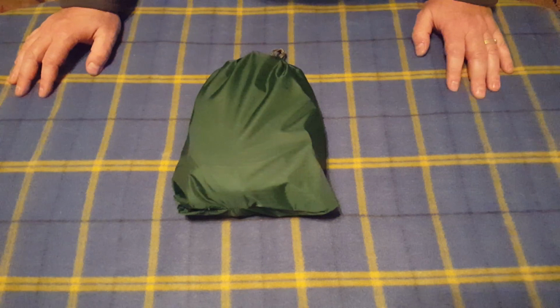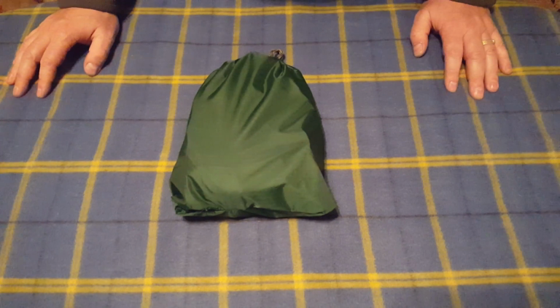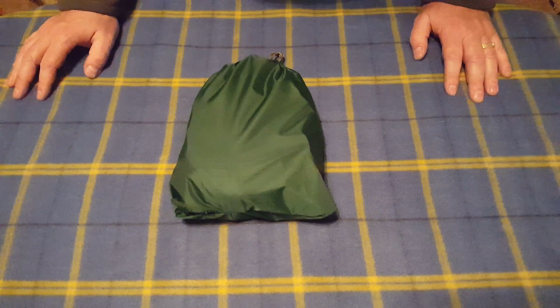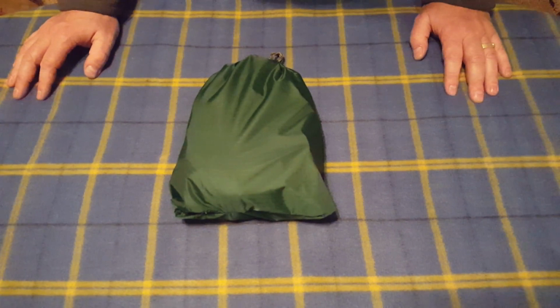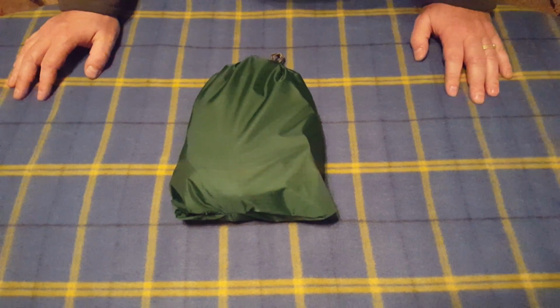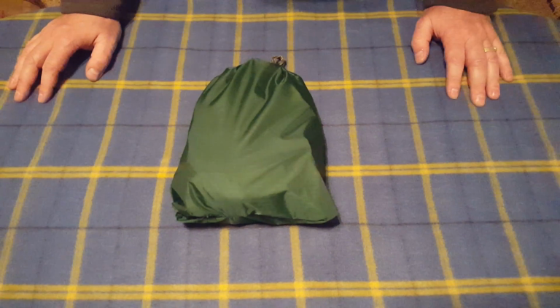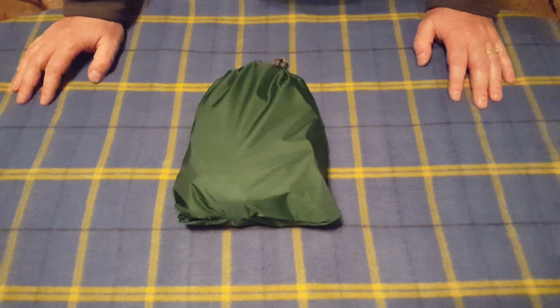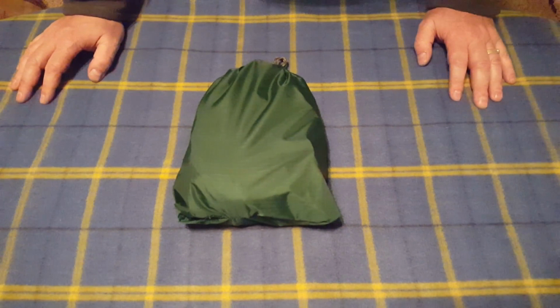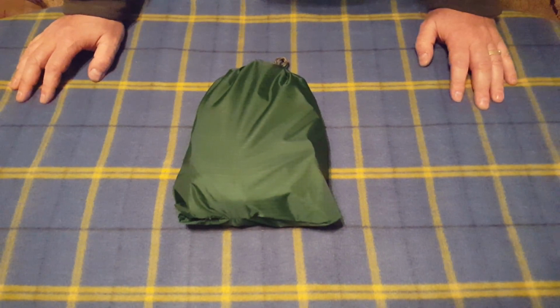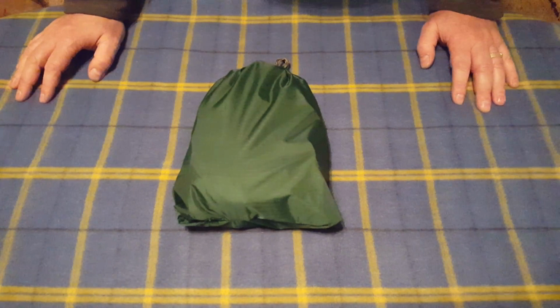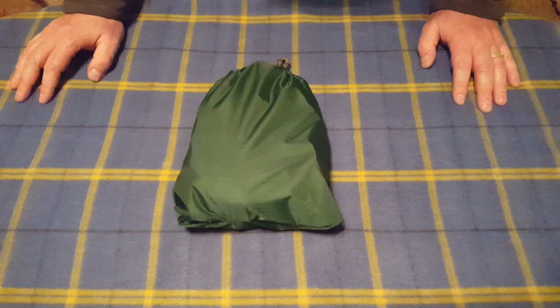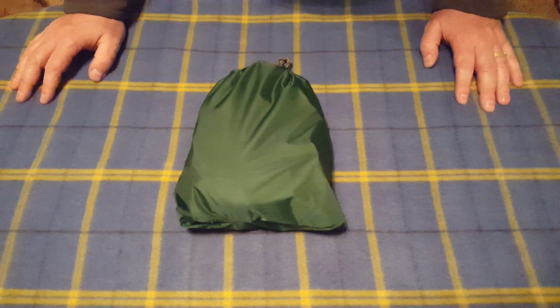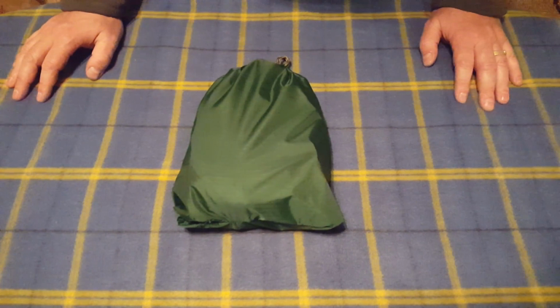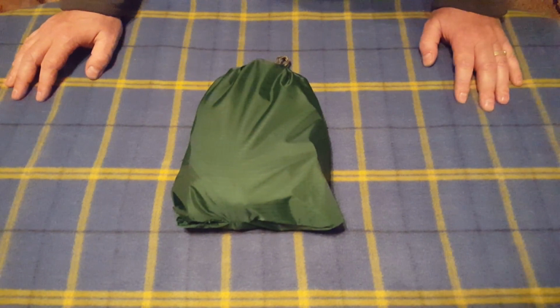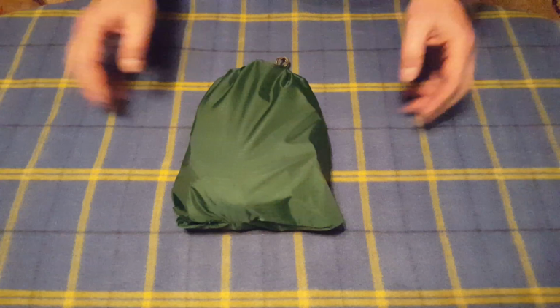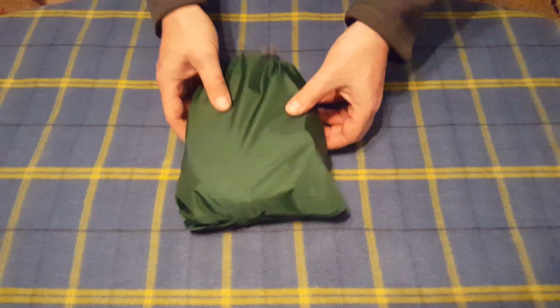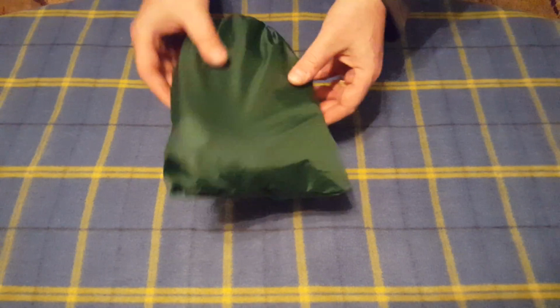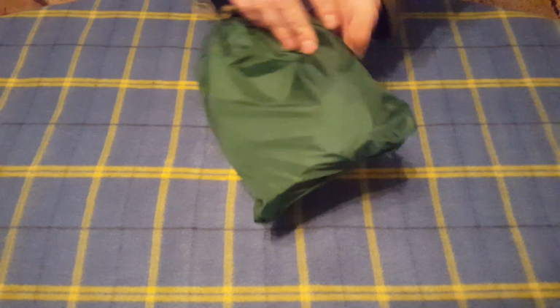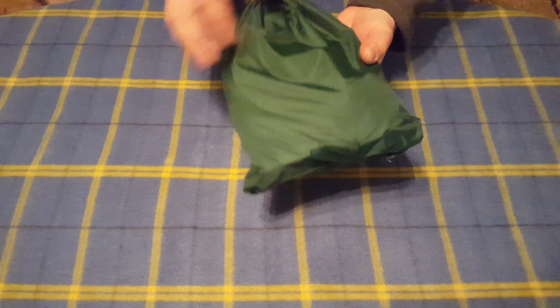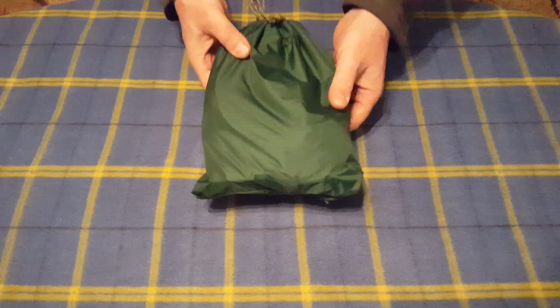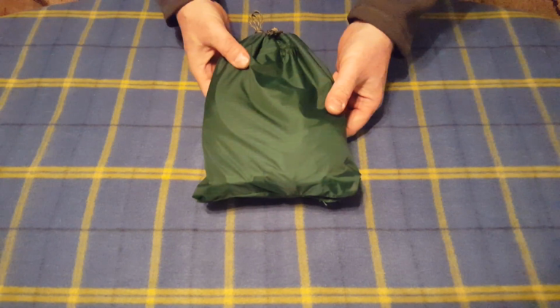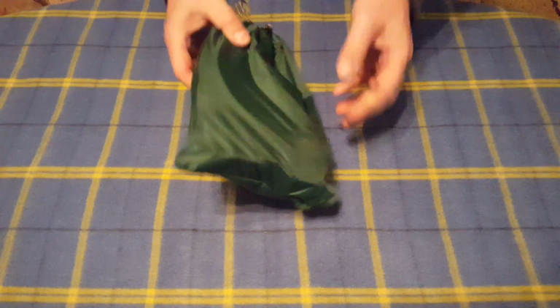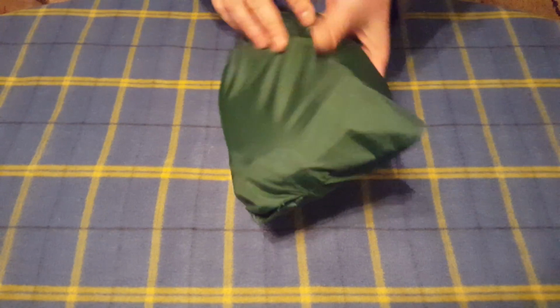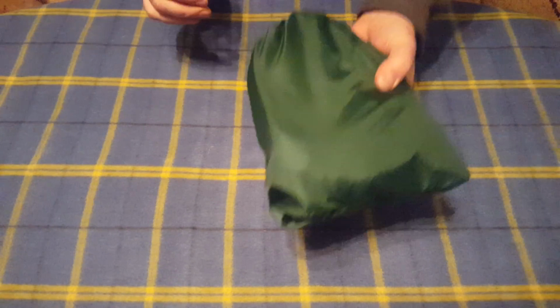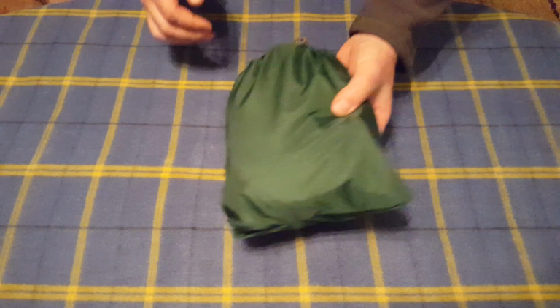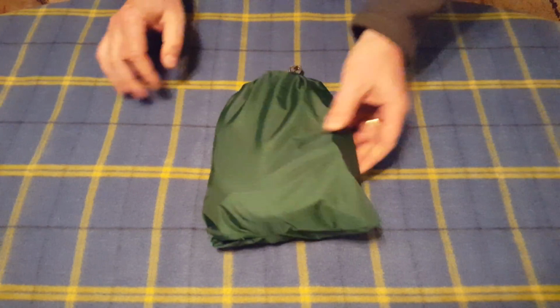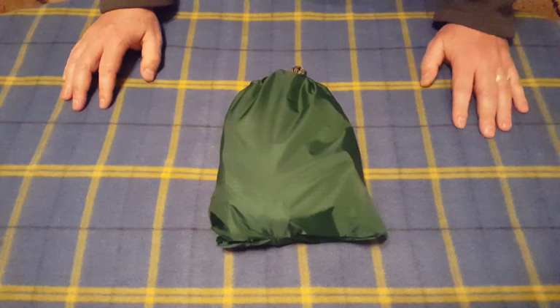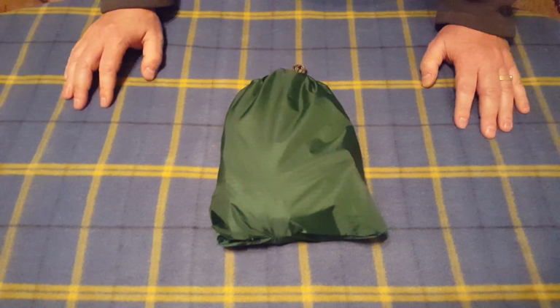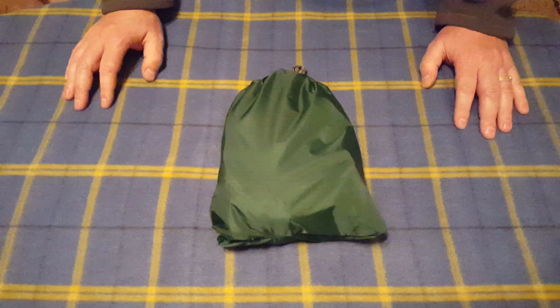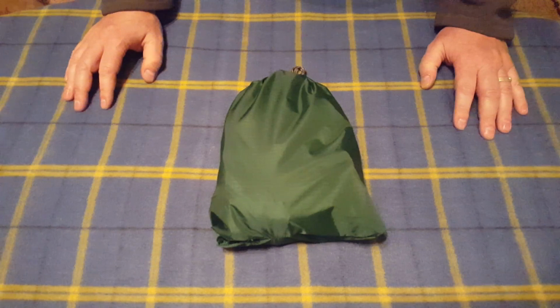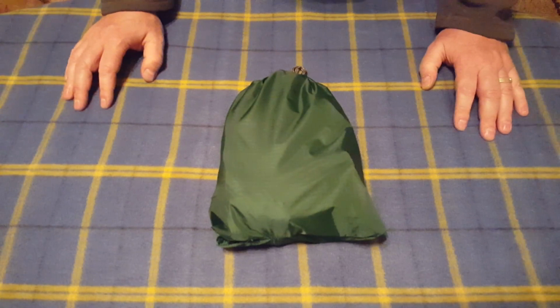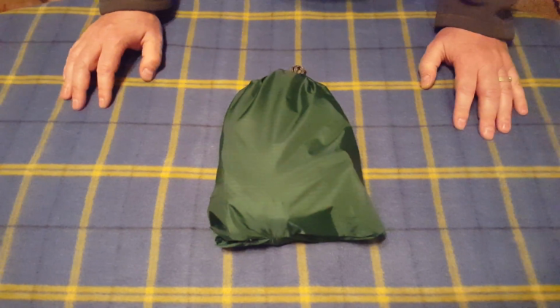Hey, this is Mike with Tactical Wood Gas doing an unboxing of one of our Tactical Hydro Power Systems. This is the whole unit — a hydroelectric dam in your hand. It's 10 watts and it weighs 23 ounces.